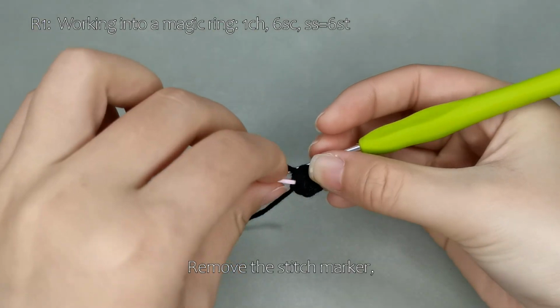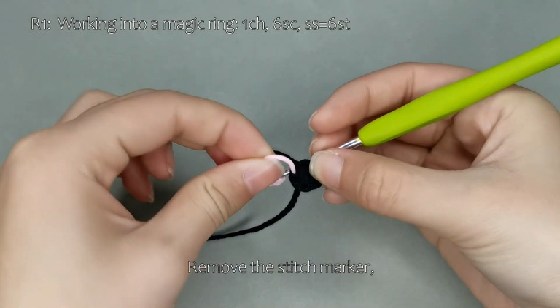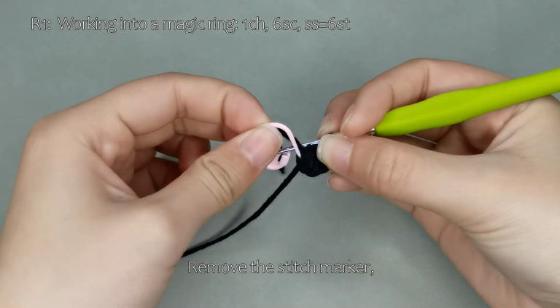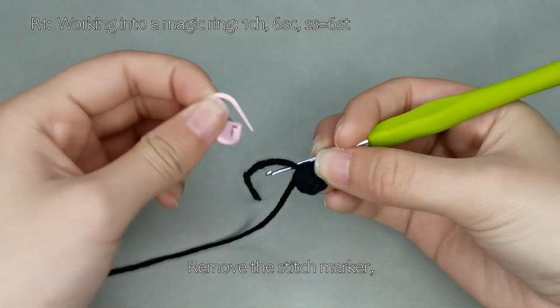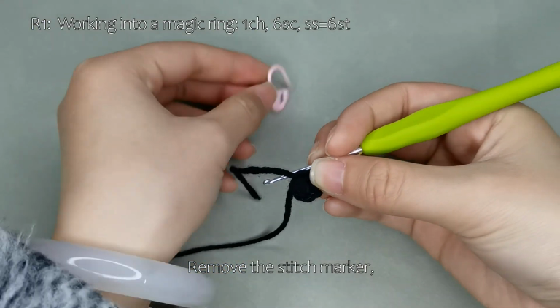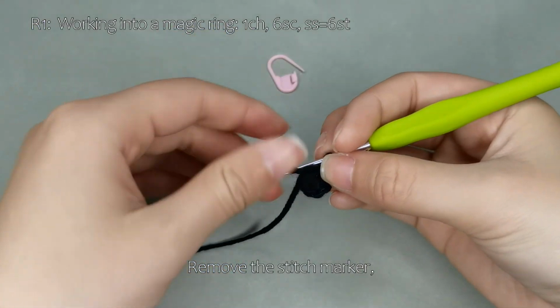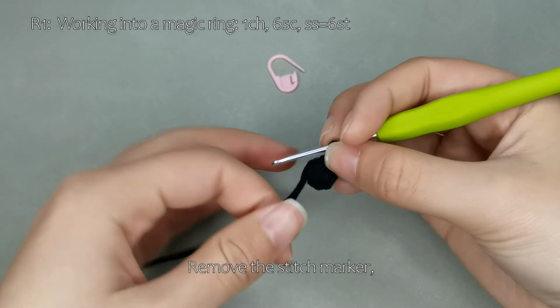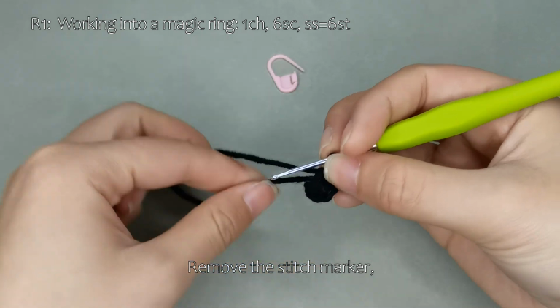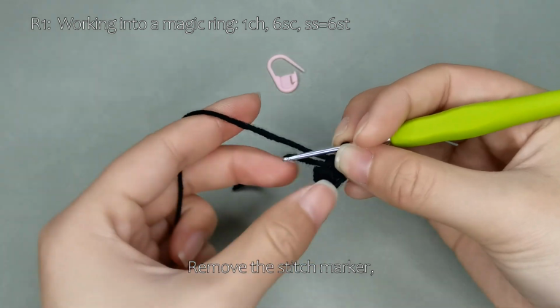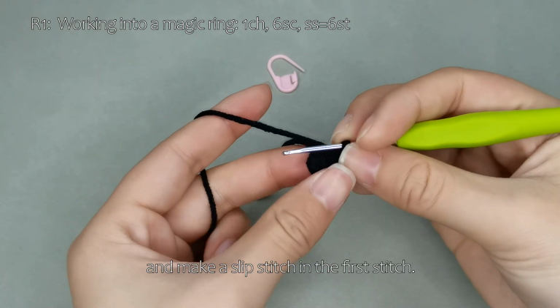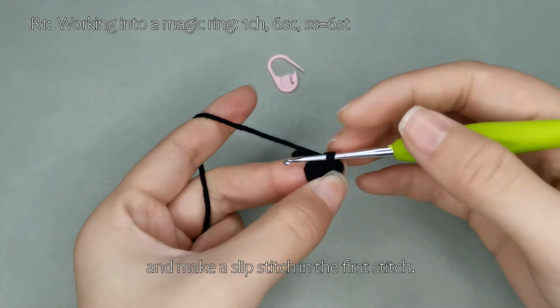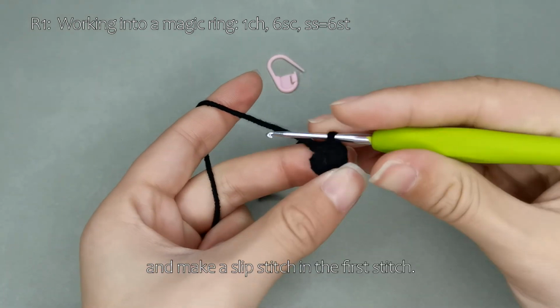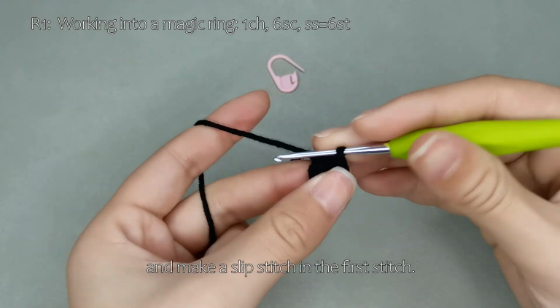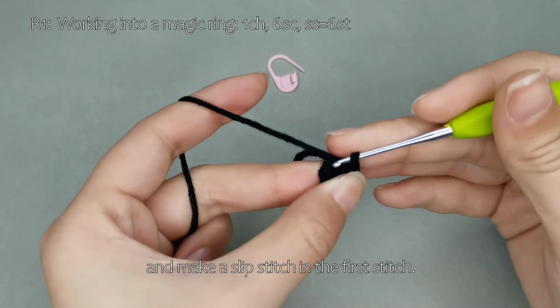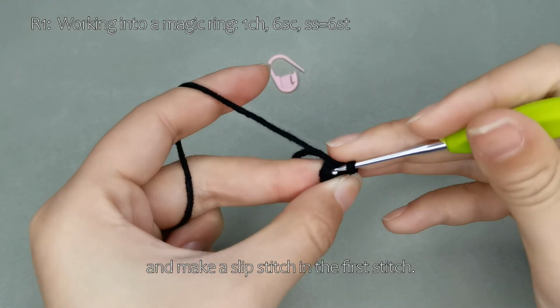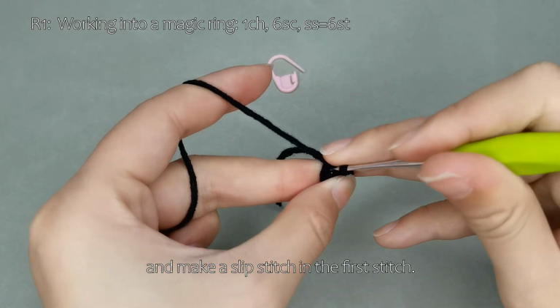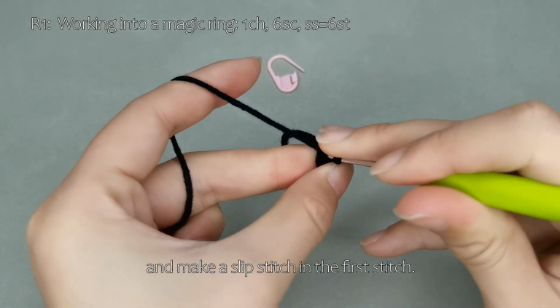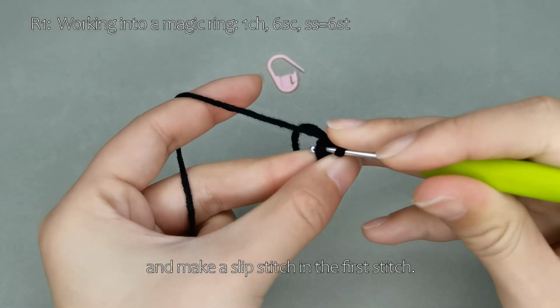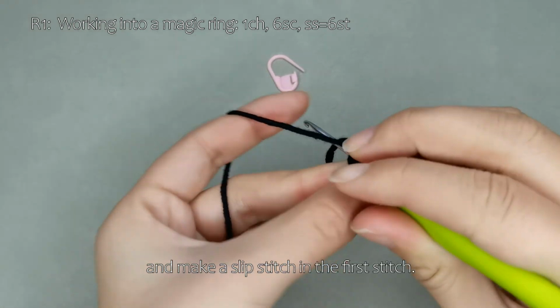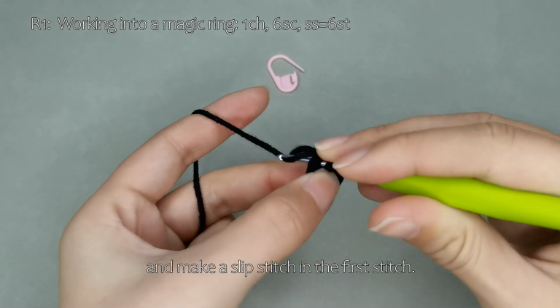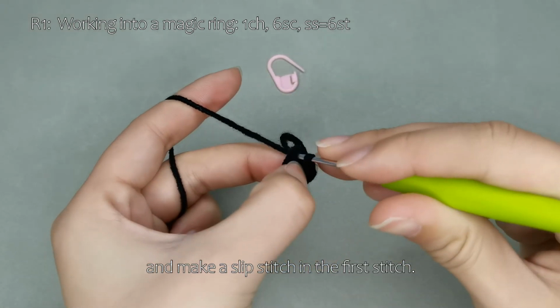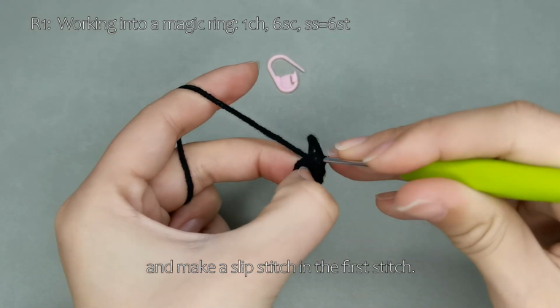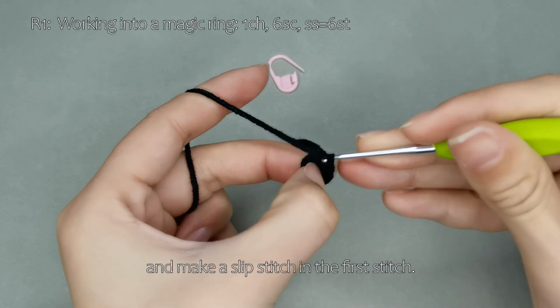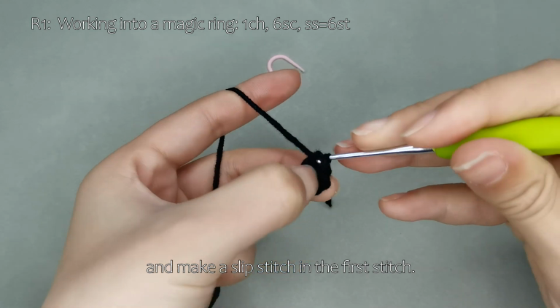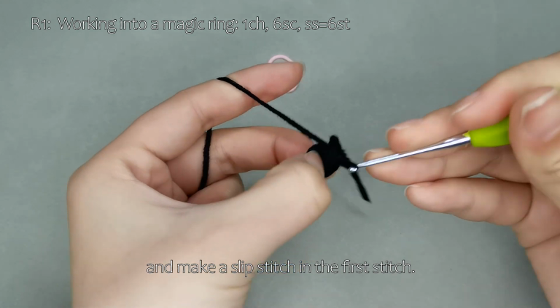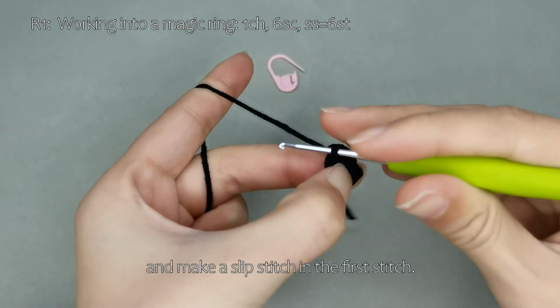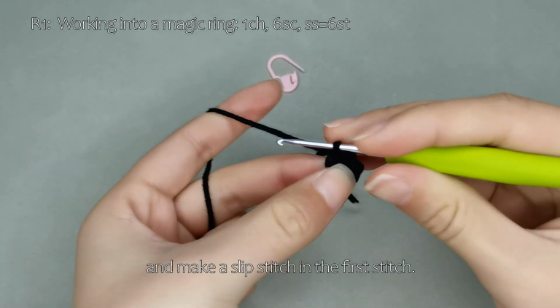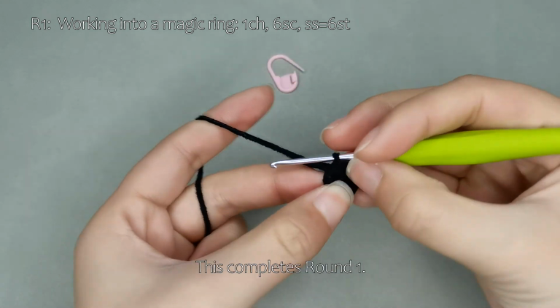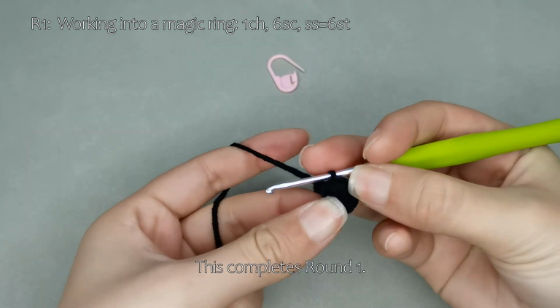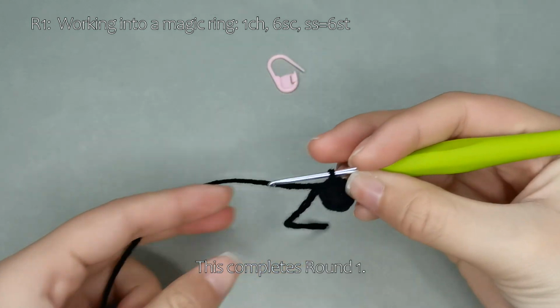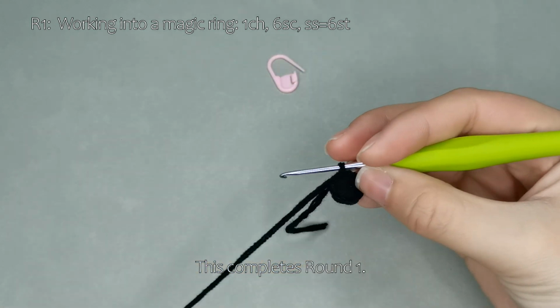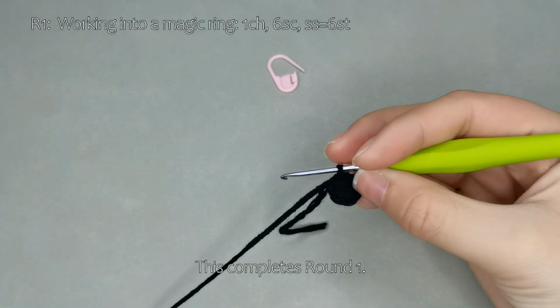Remove the stitch marker and make a slip stitch in the first stitch. This completes round 1.